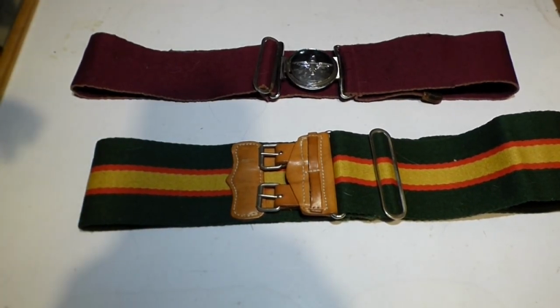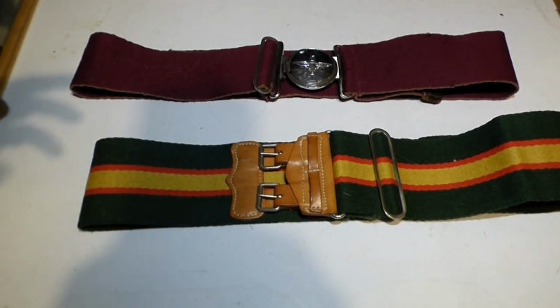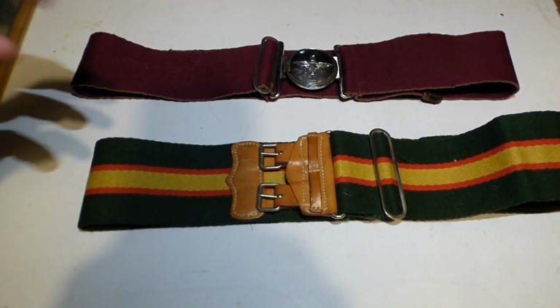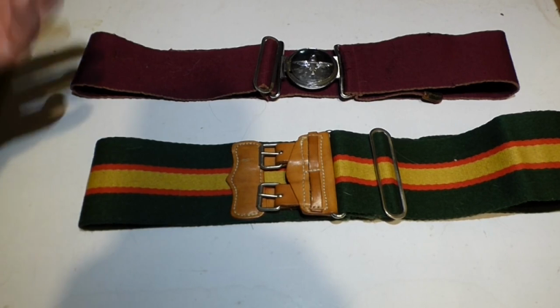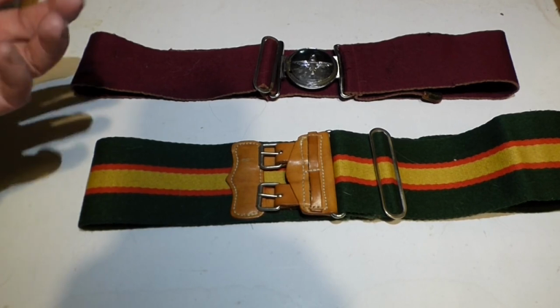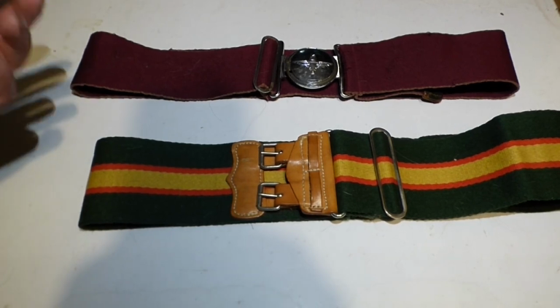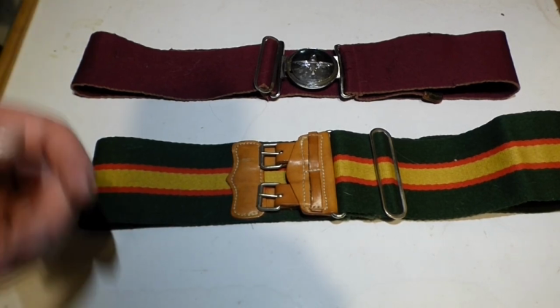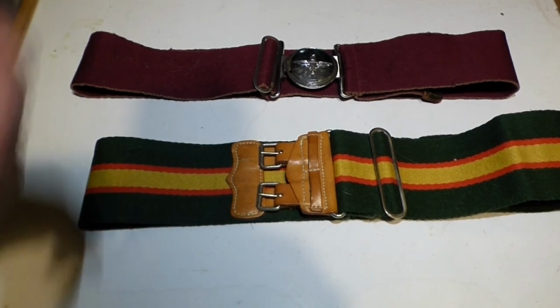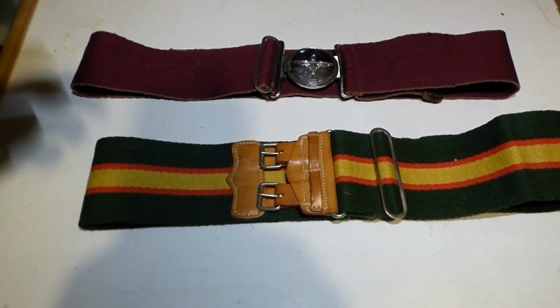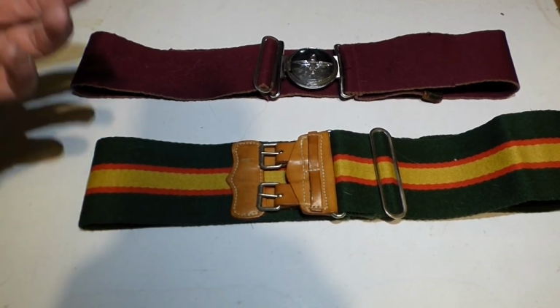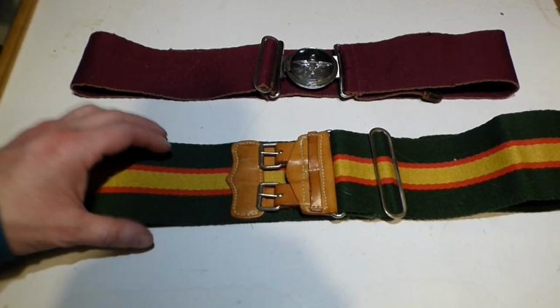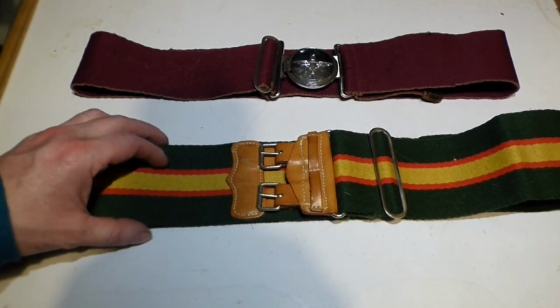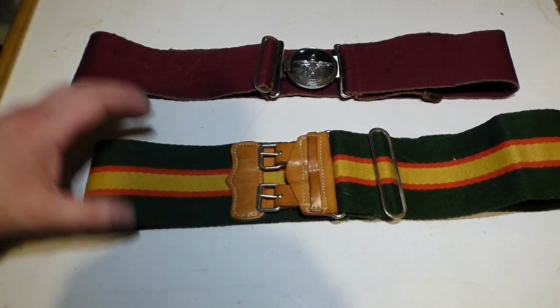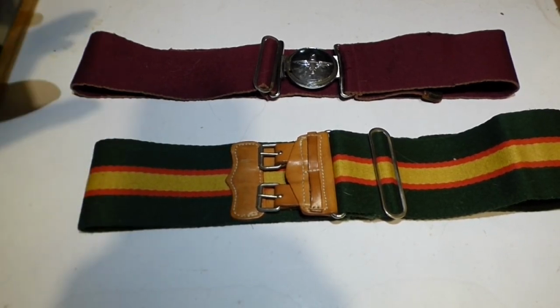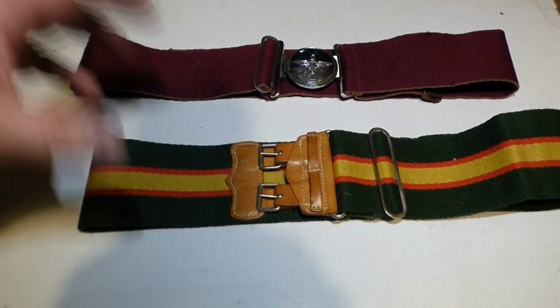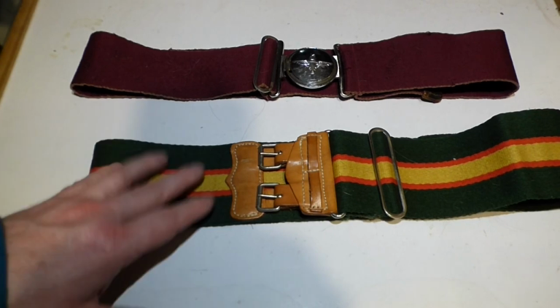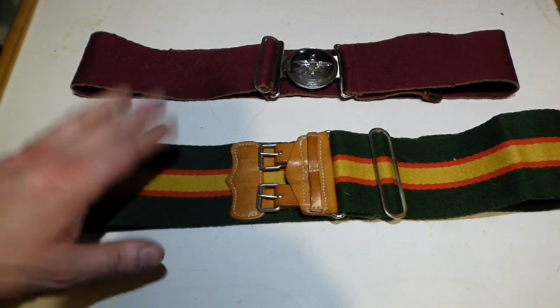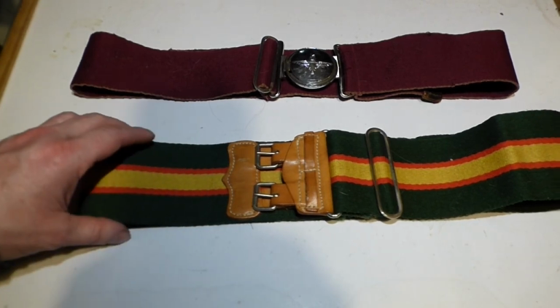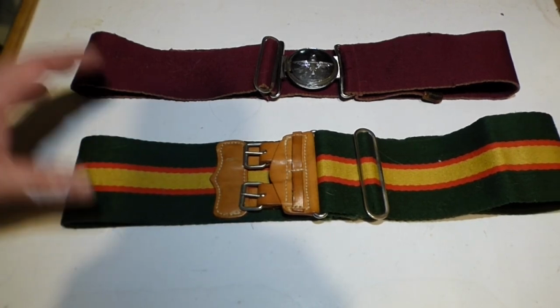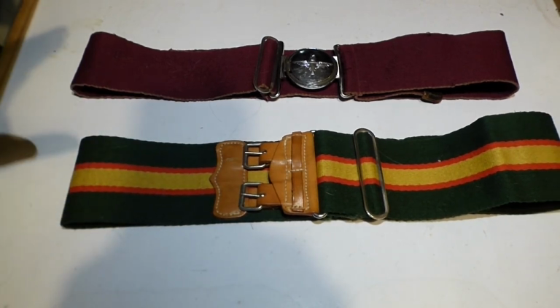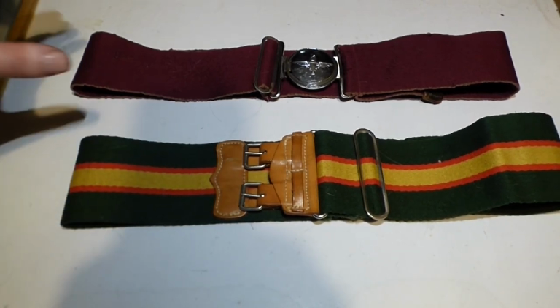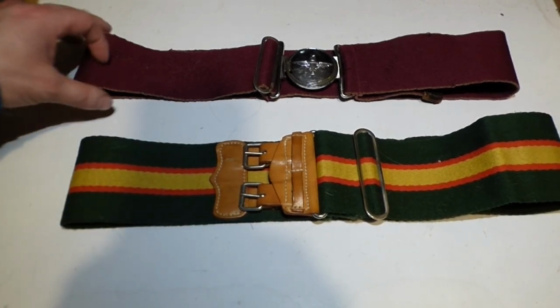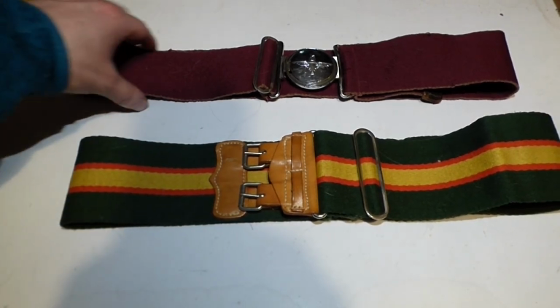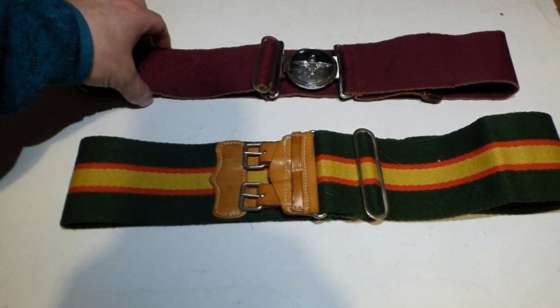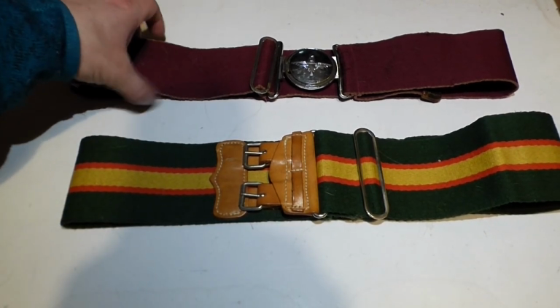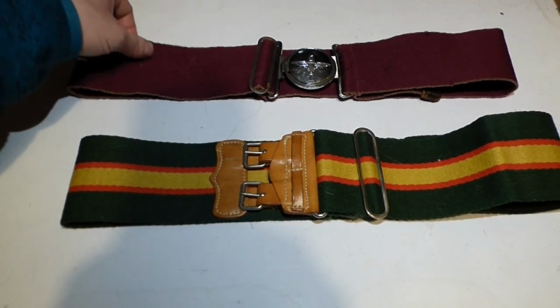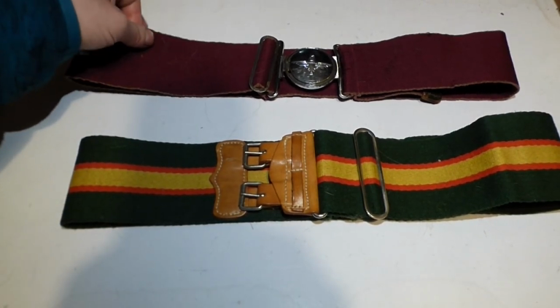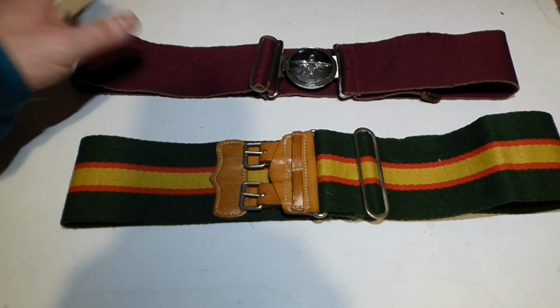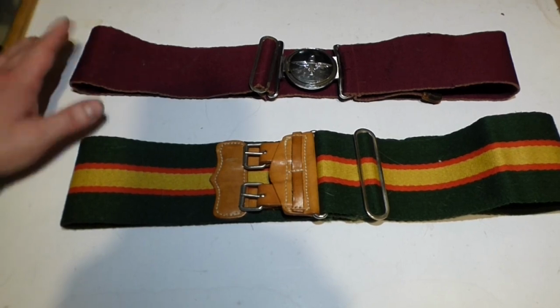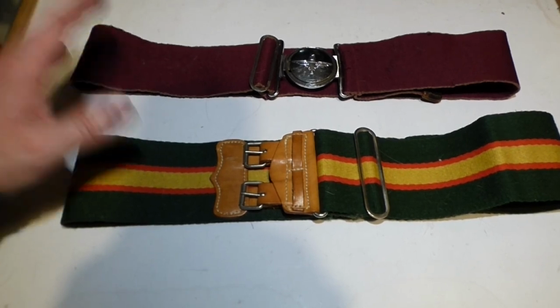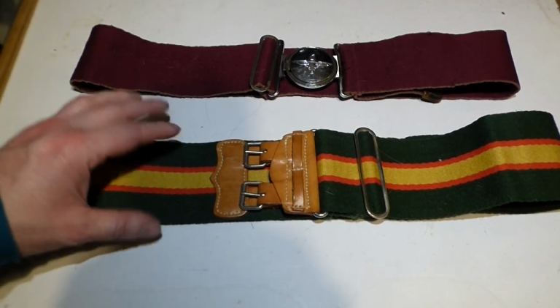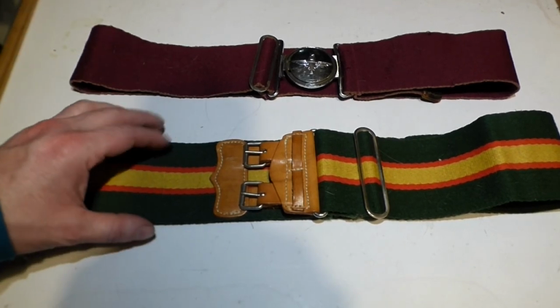So if you think of like the Argyles, they have a staple belt. Black Watch, they have a staple belt. So it's nearly another collection piece — another area where people collect stable belts.